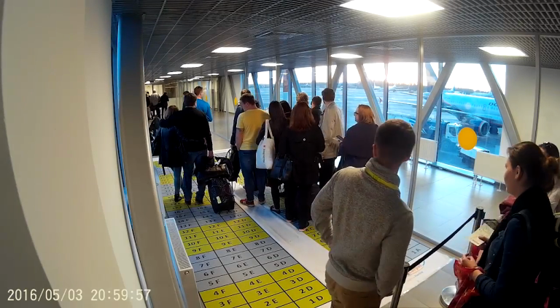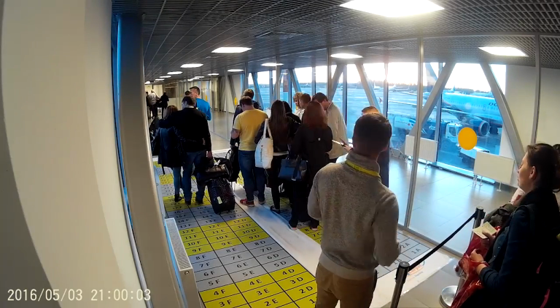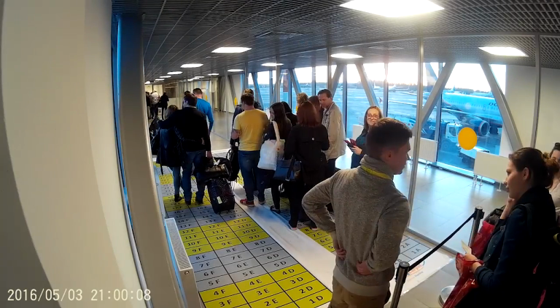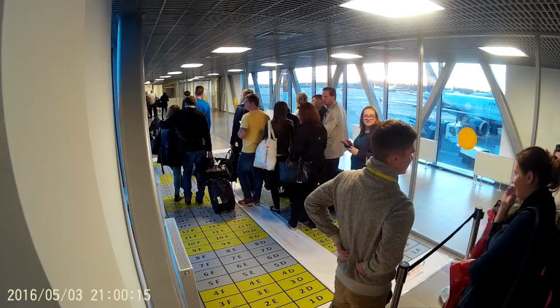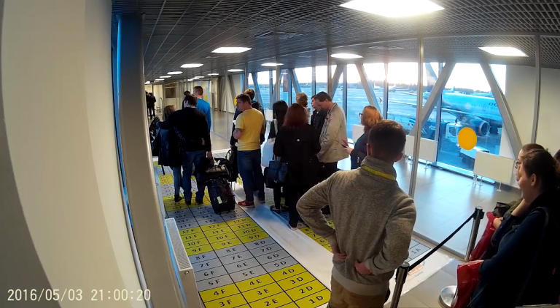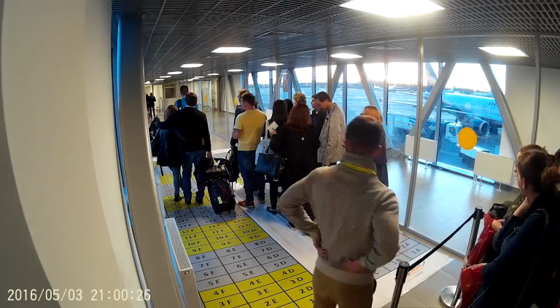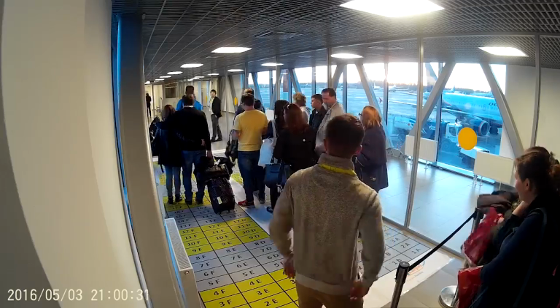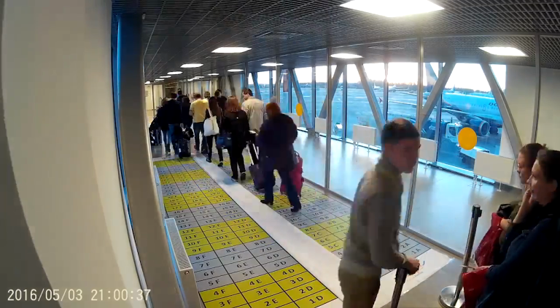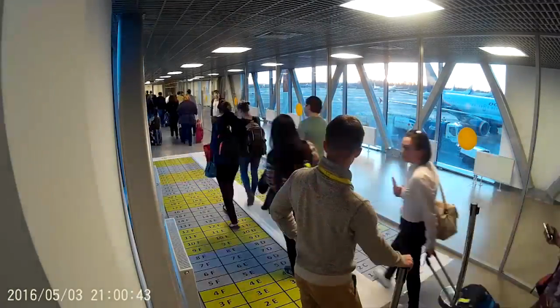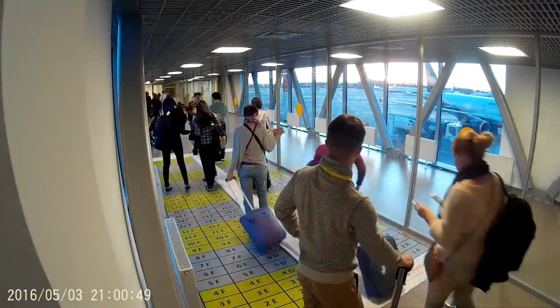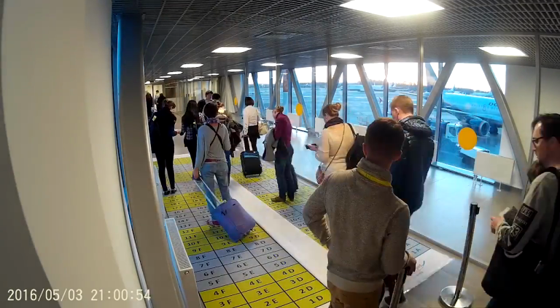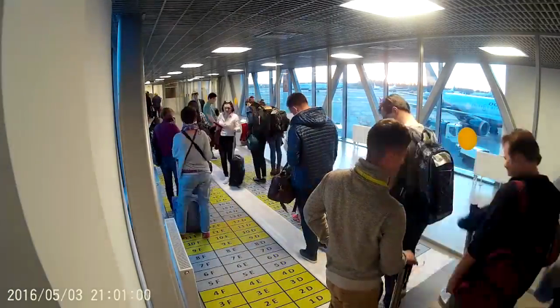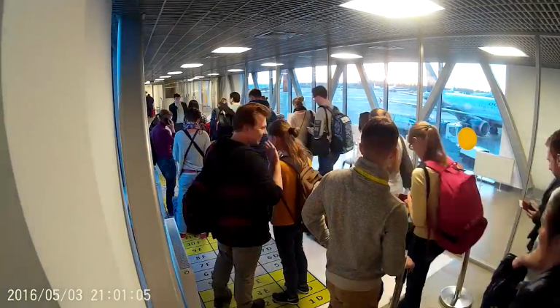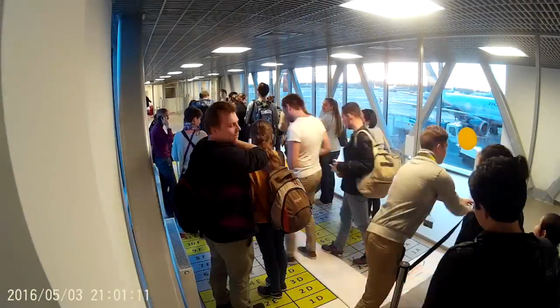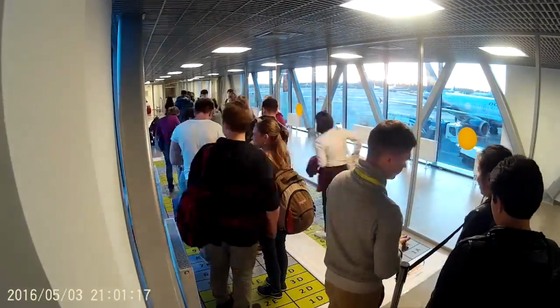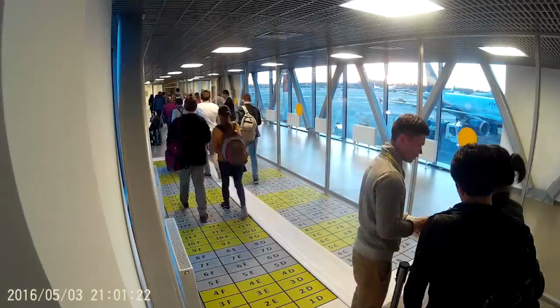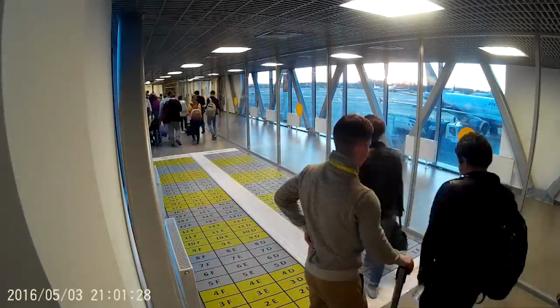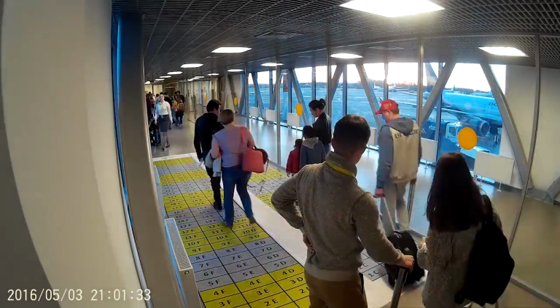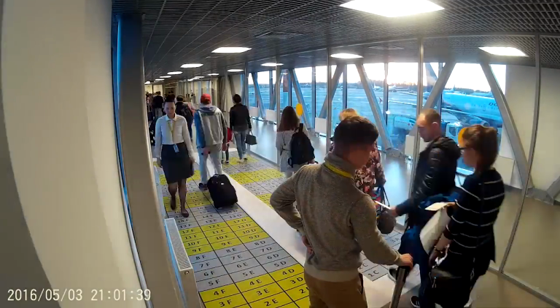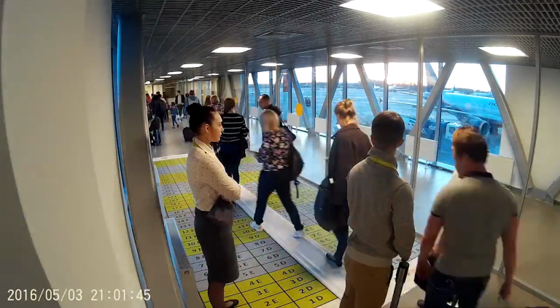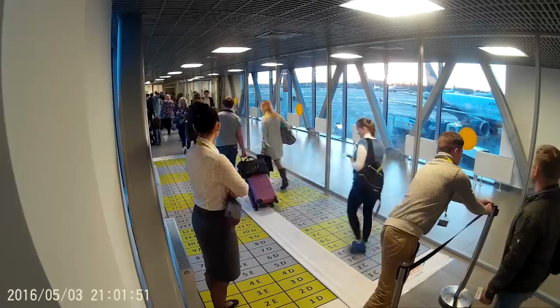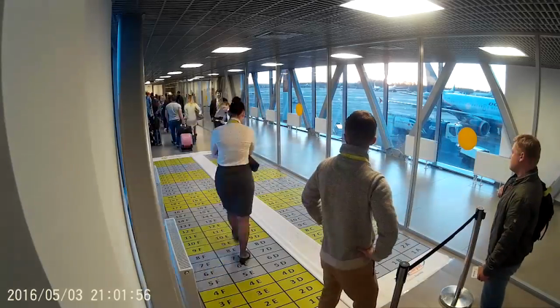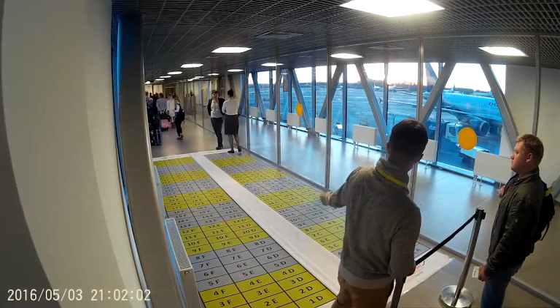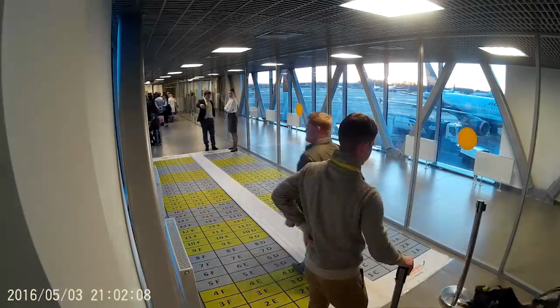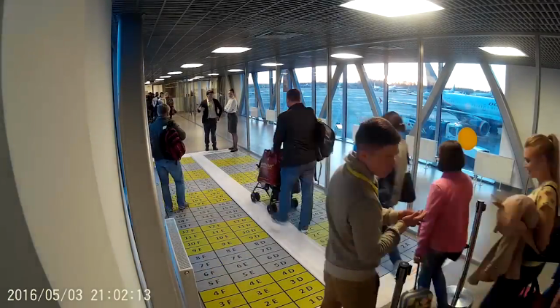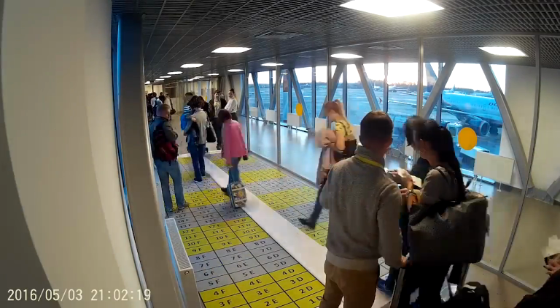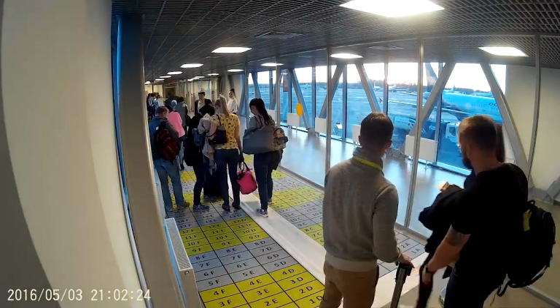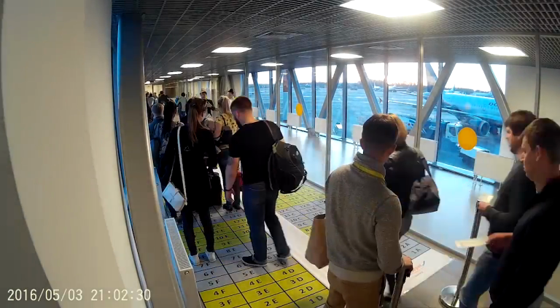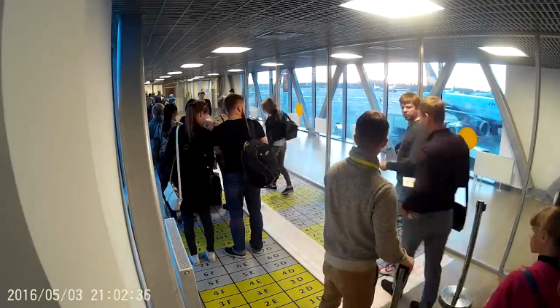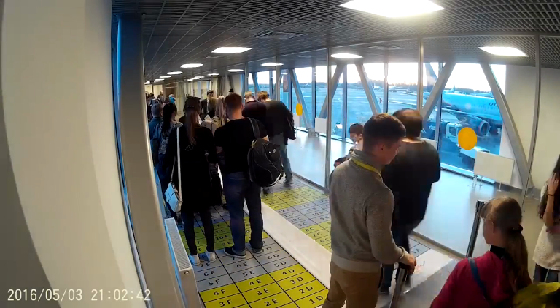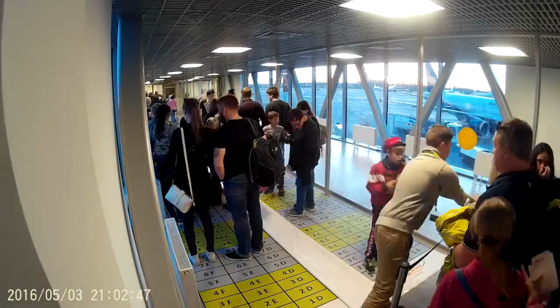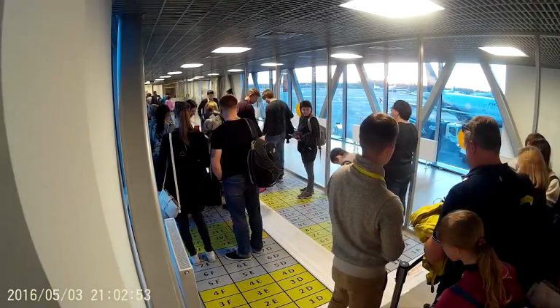The key to the success of the system is that the usual bottlenecks in the plane just don't happen. Instead, passengers in each group are evenly spread along the aisle, readily able to stow their bags and get seated simultaneously.